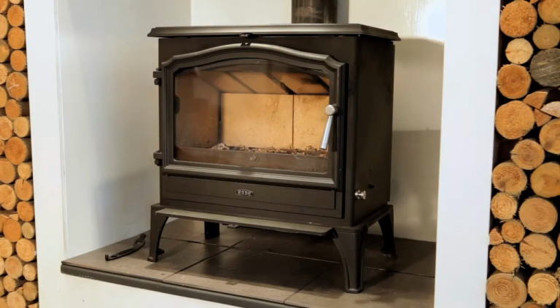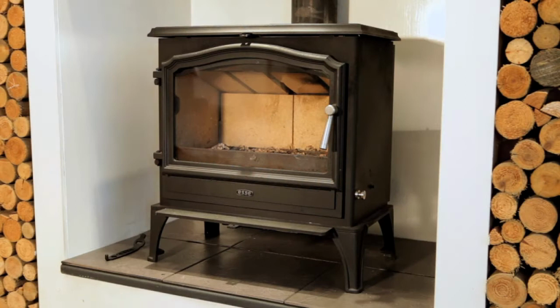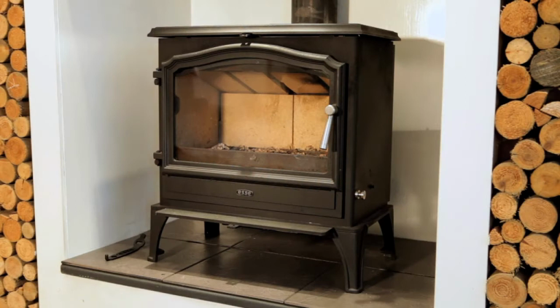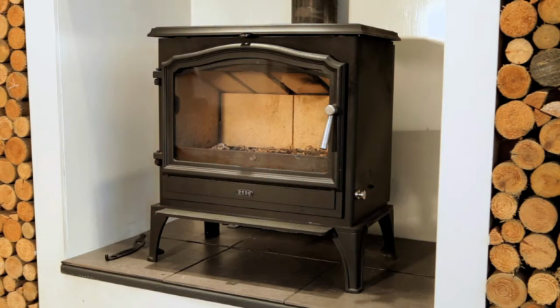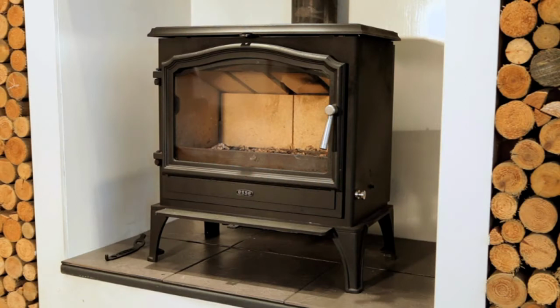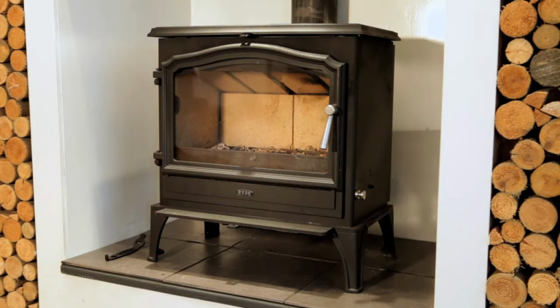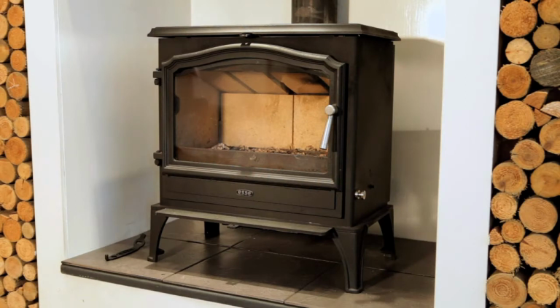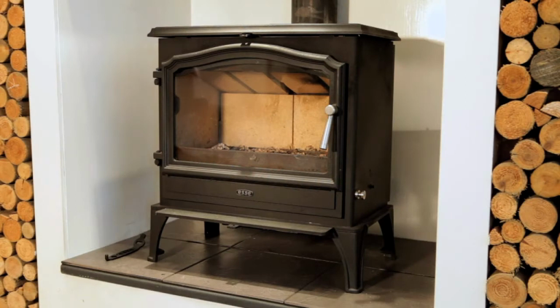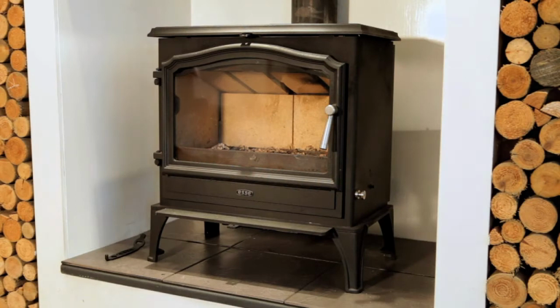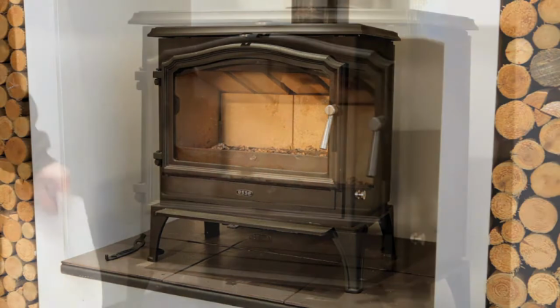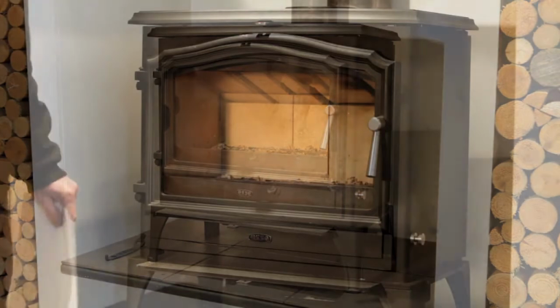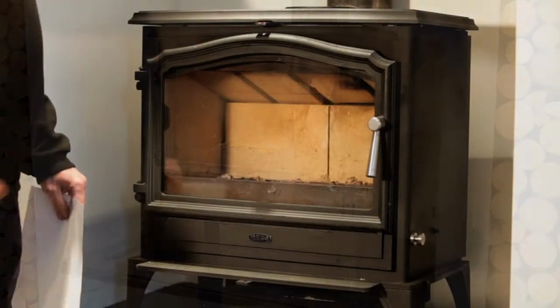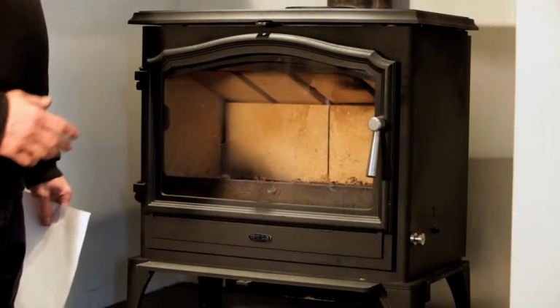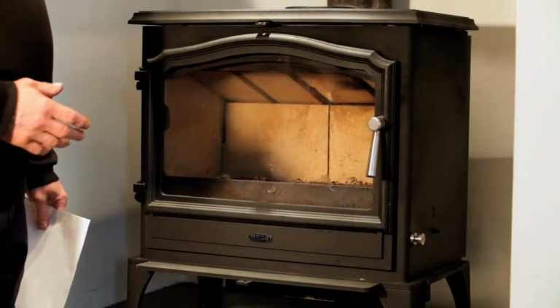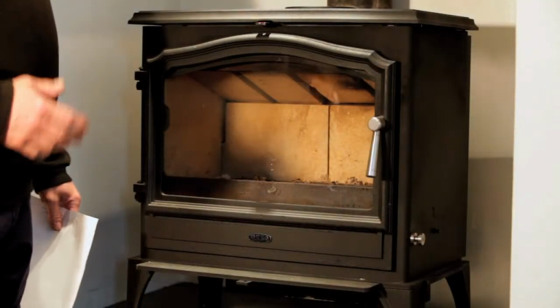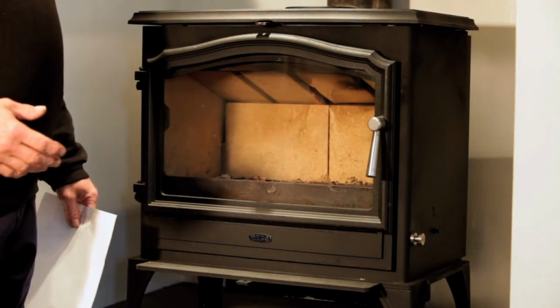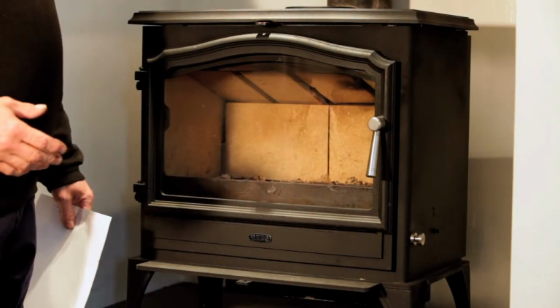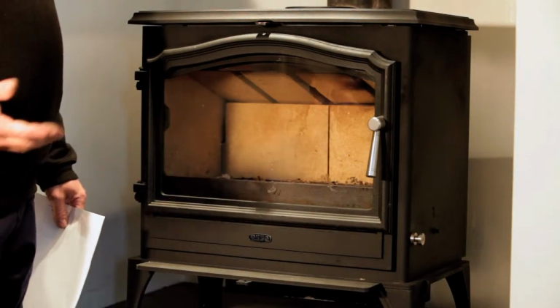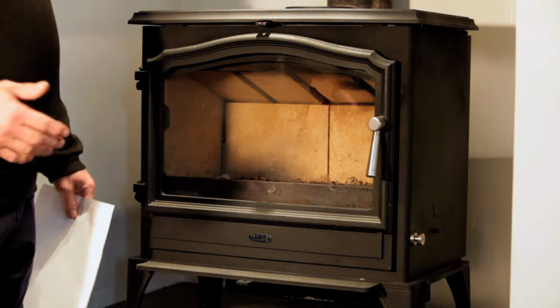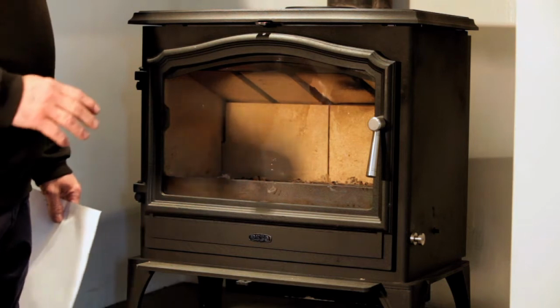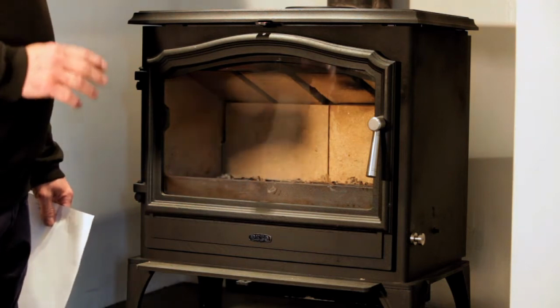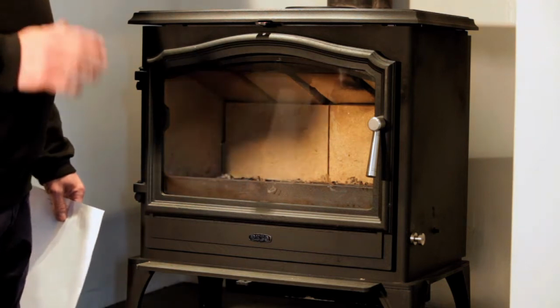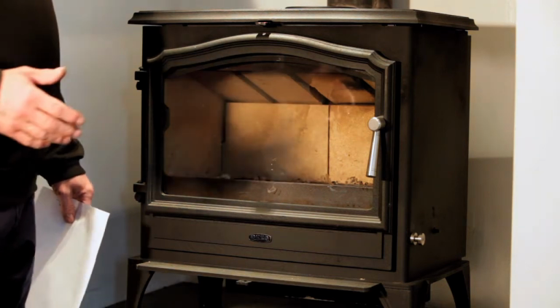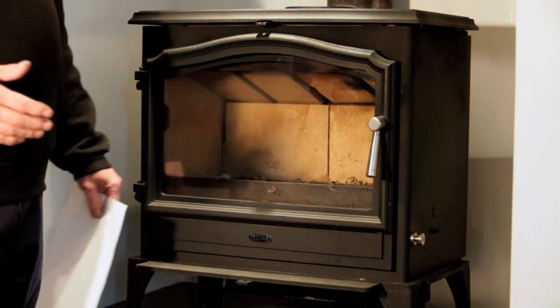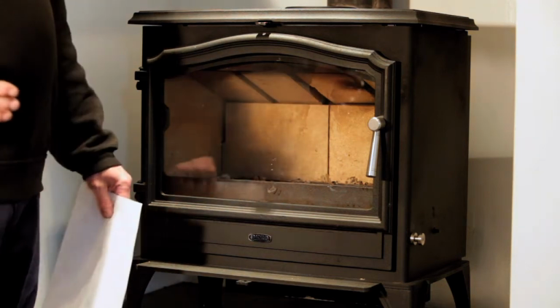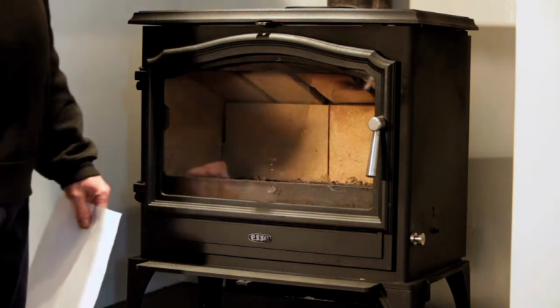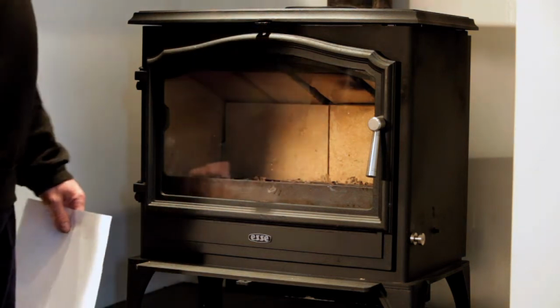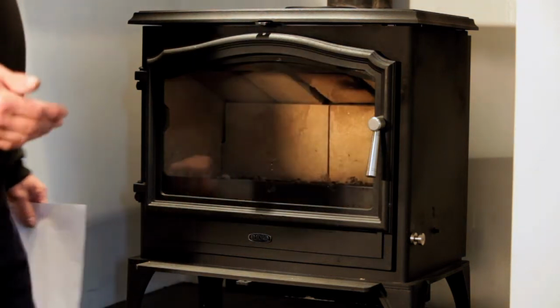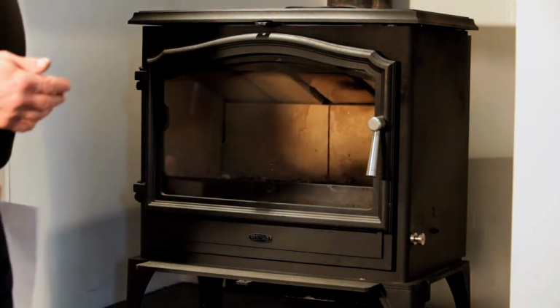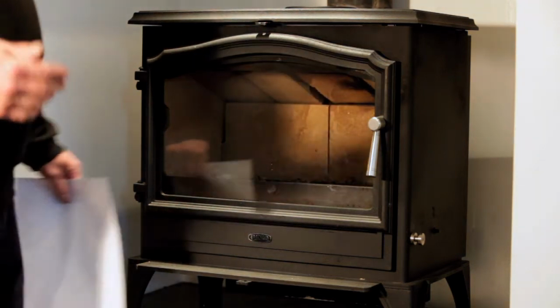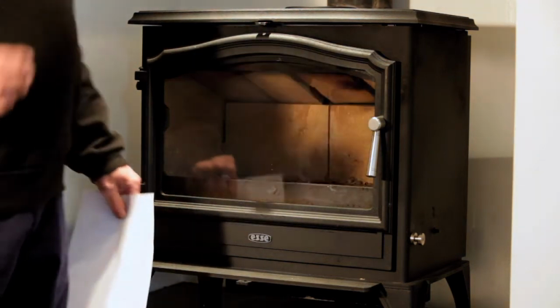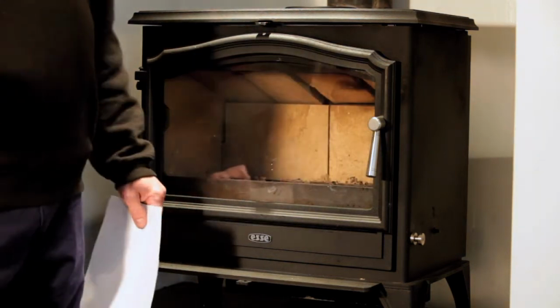After a period of time, the rope on the stove door will harden and compress, affecting the seal which will prevent your fire from working correctly.